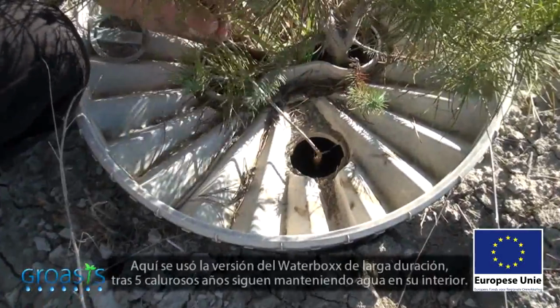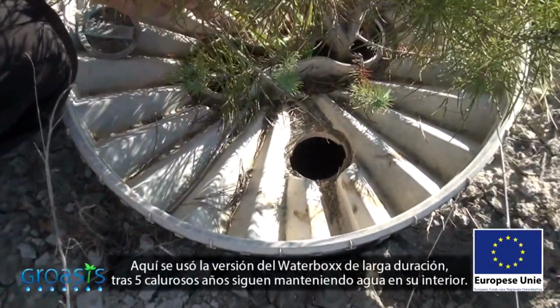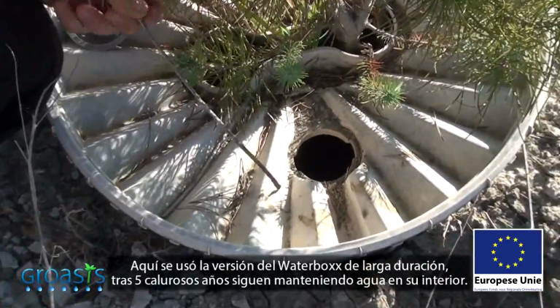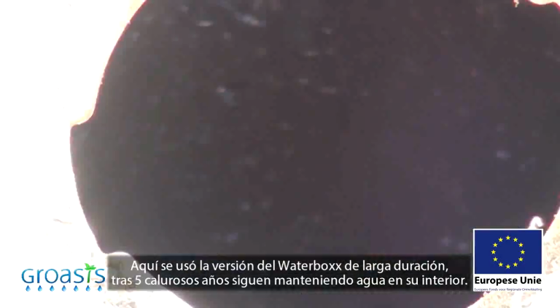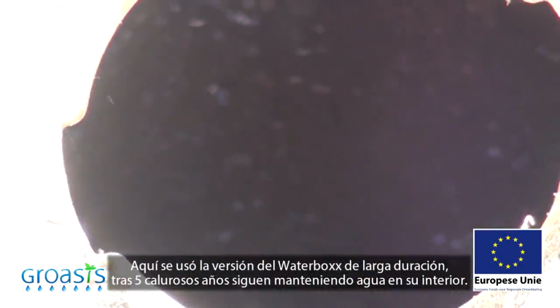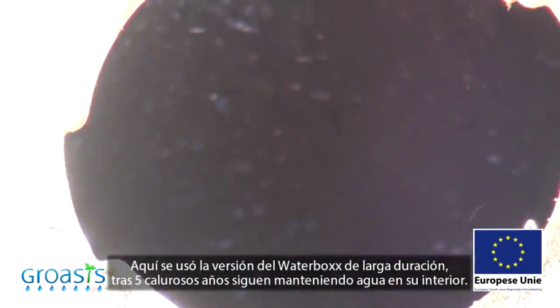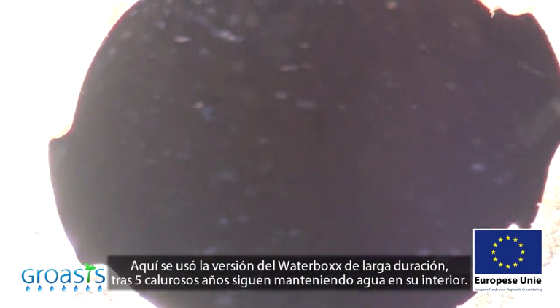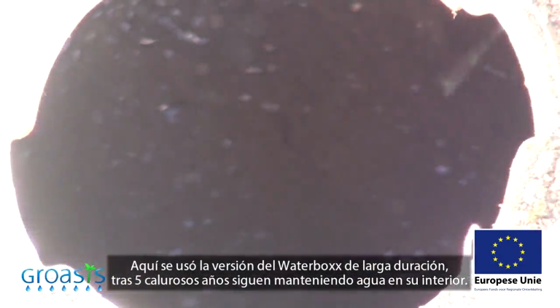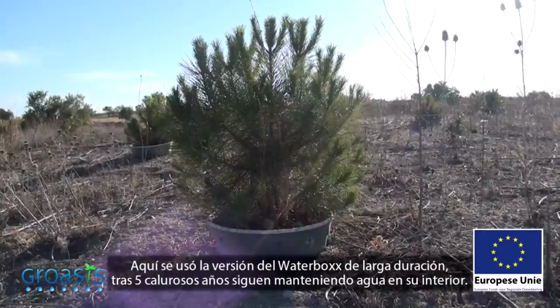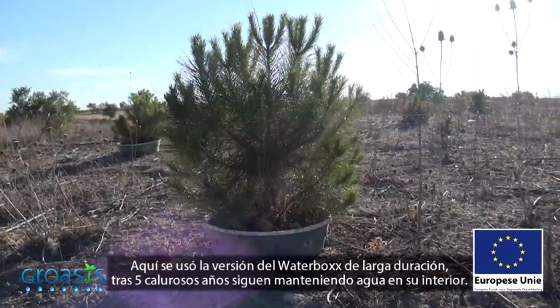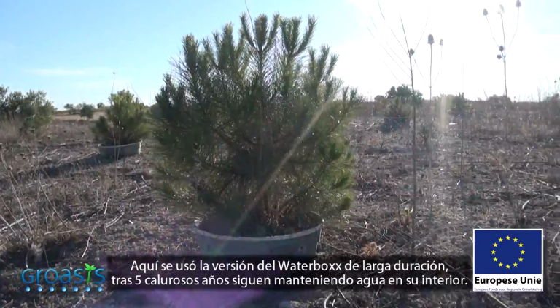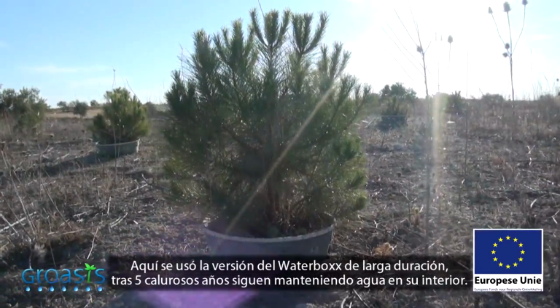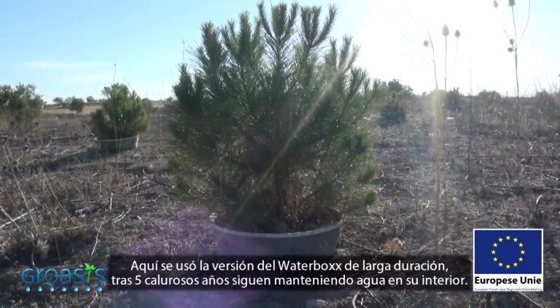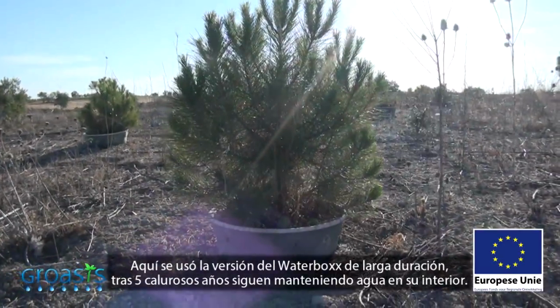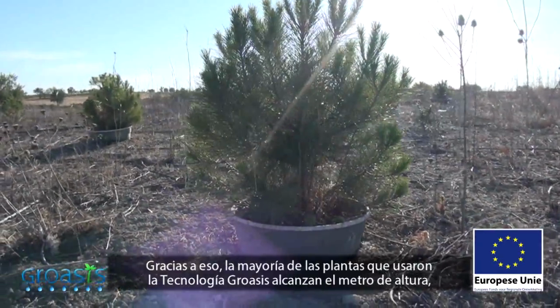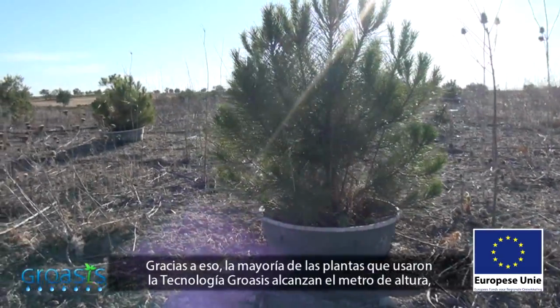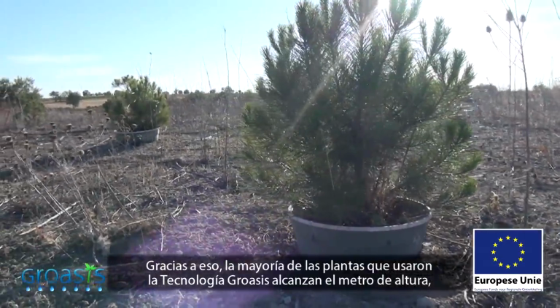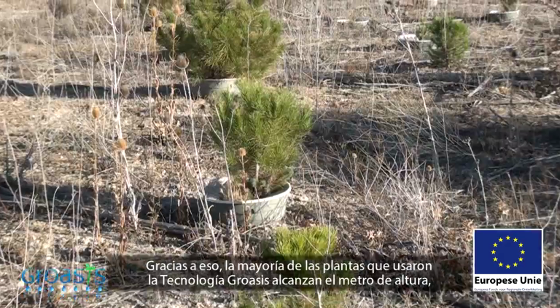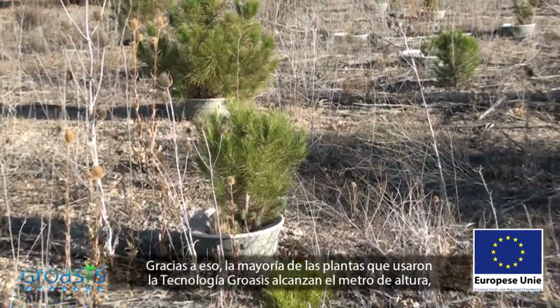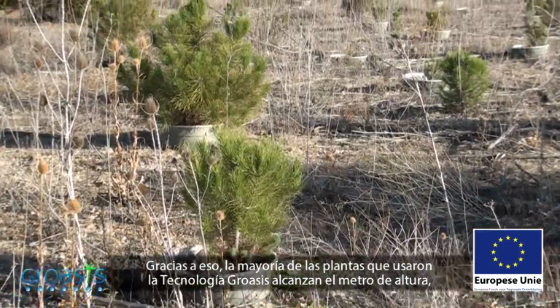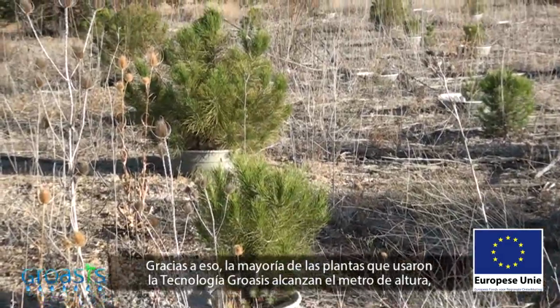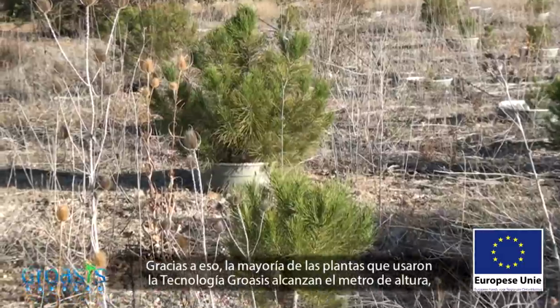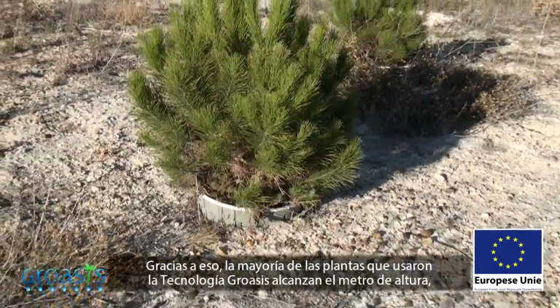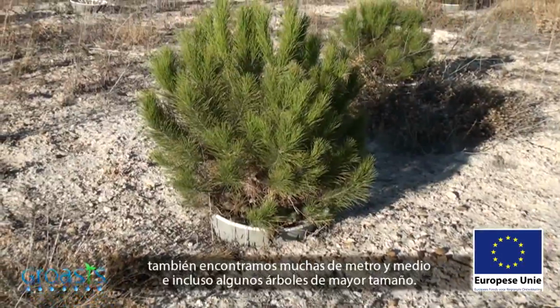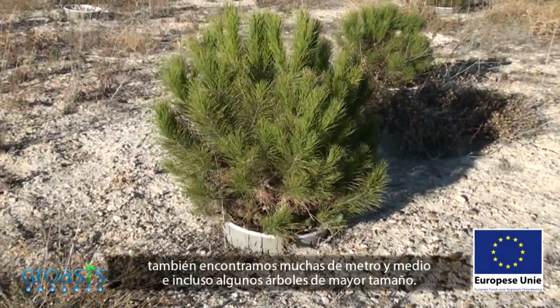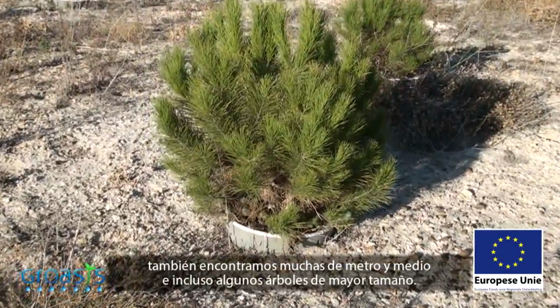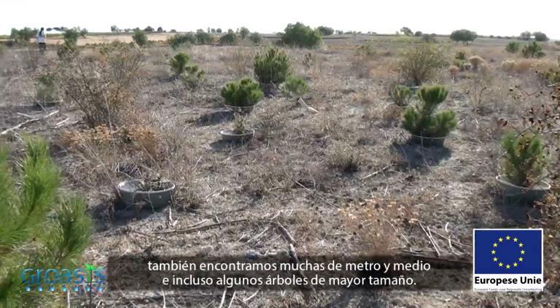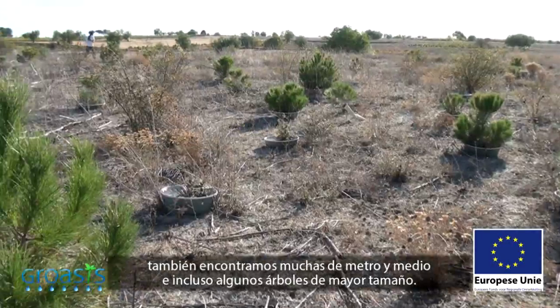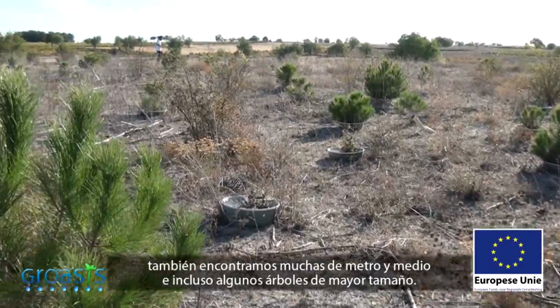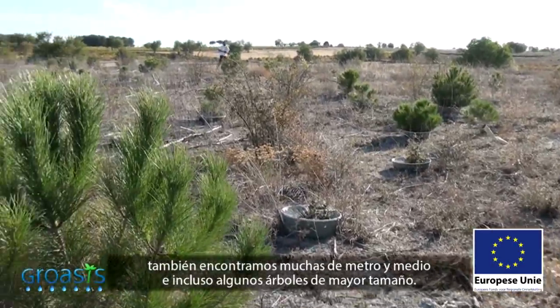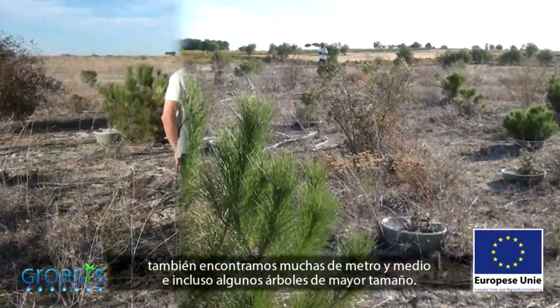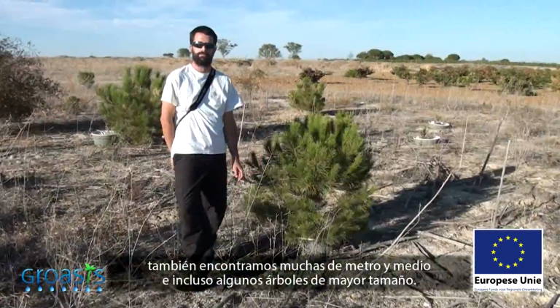Here the long-life water box model was employed. After five hot years, they still have water inside. Thanks to that, the majority of plants that used Groasis technology have reached heights of one to one and a half meters — some are even taller.